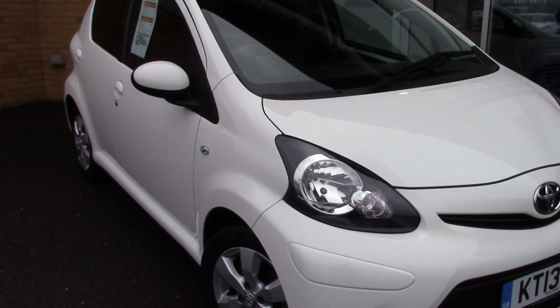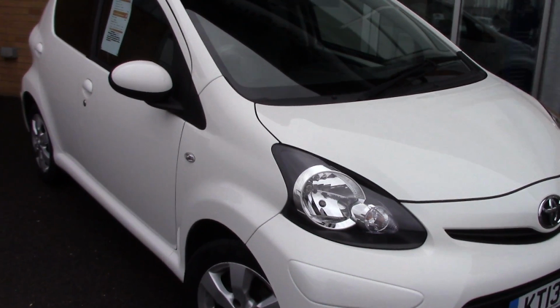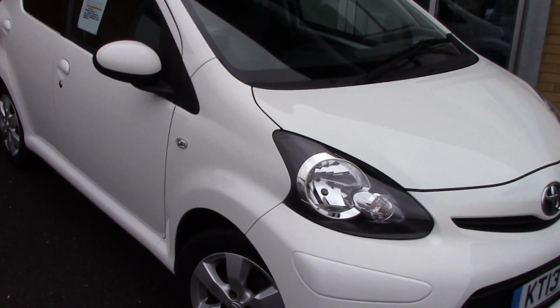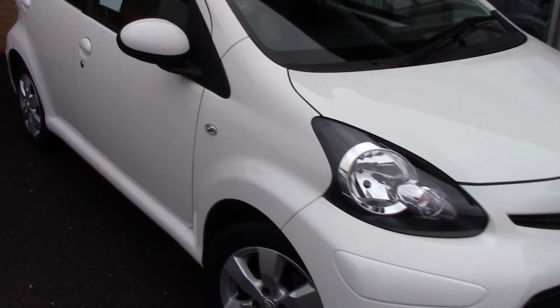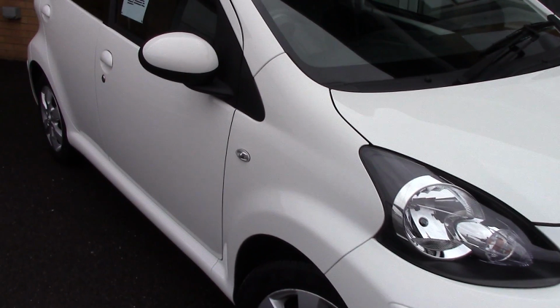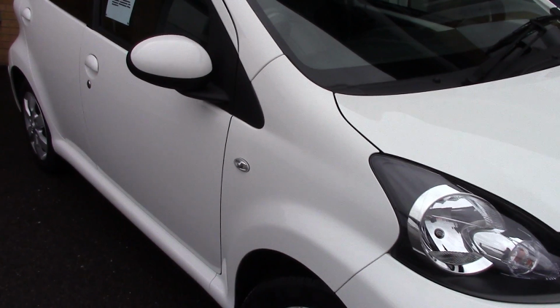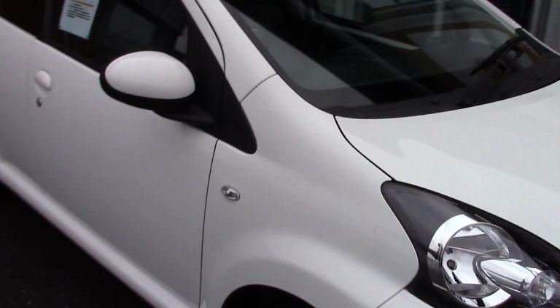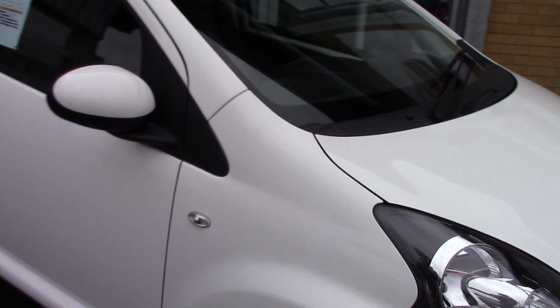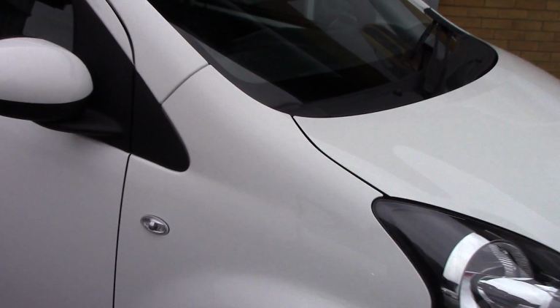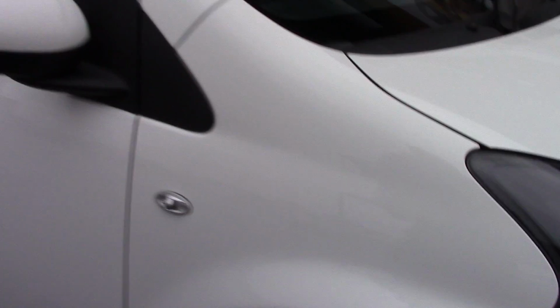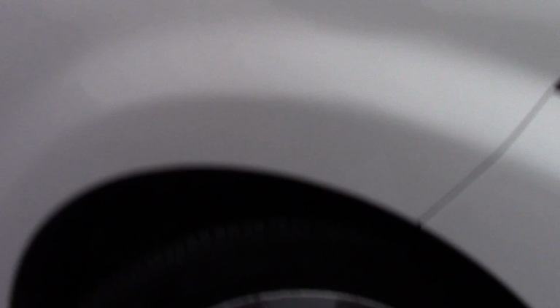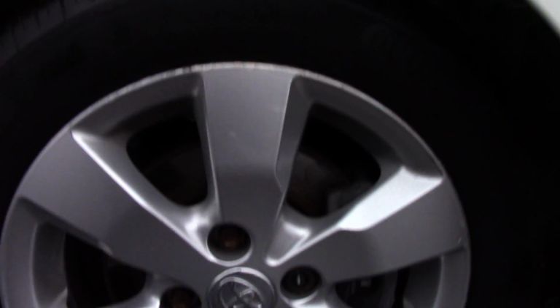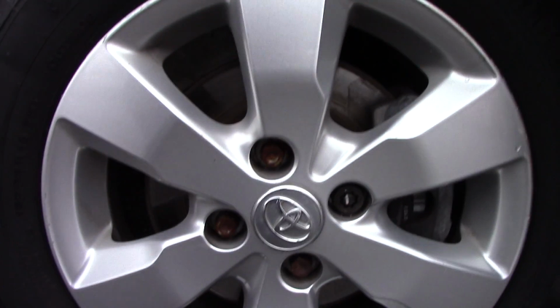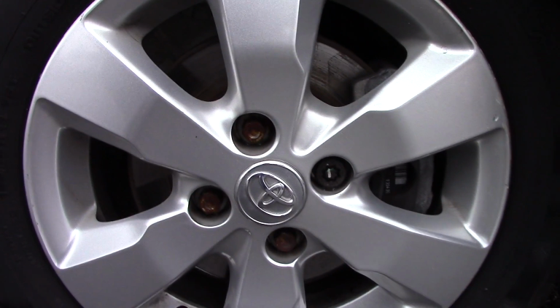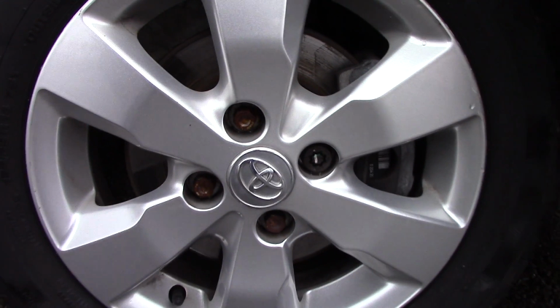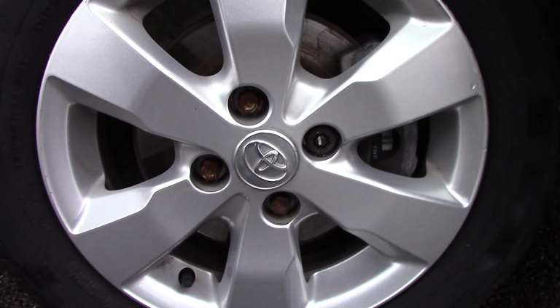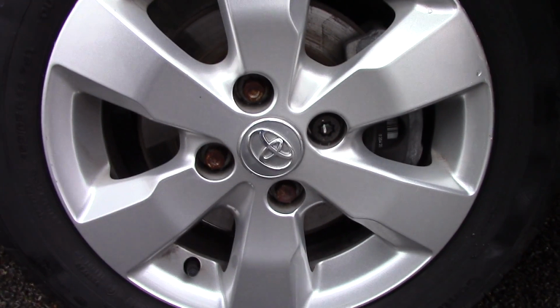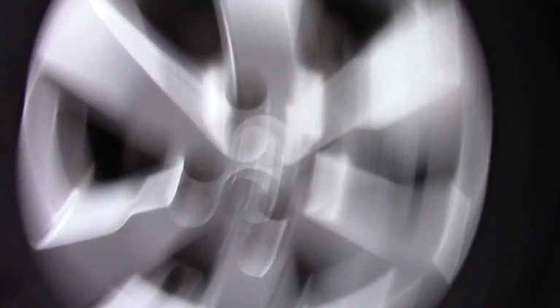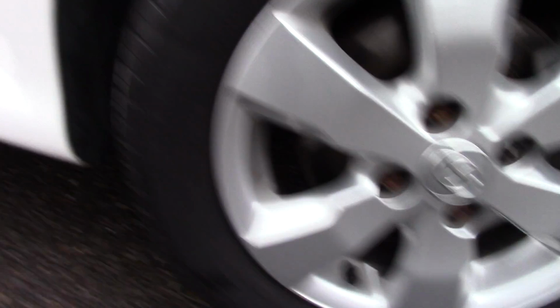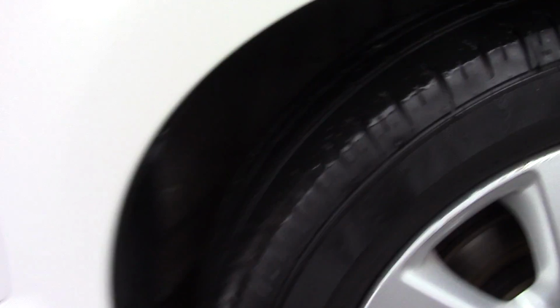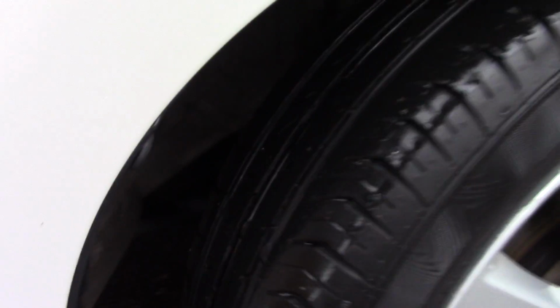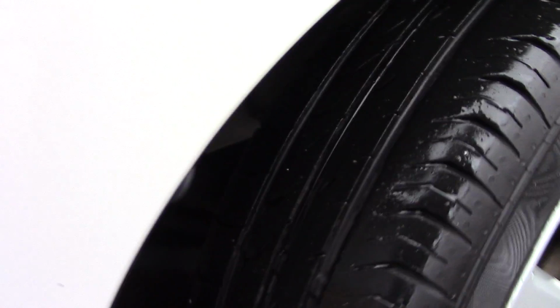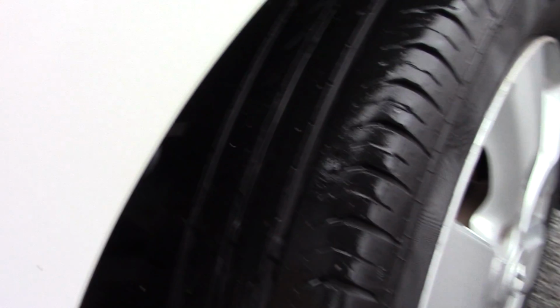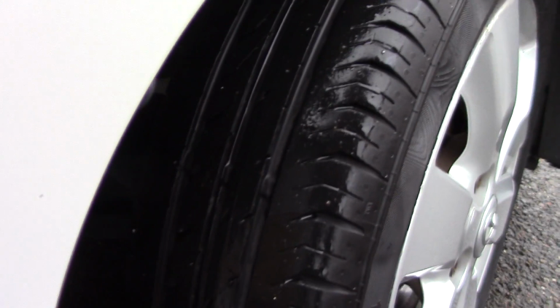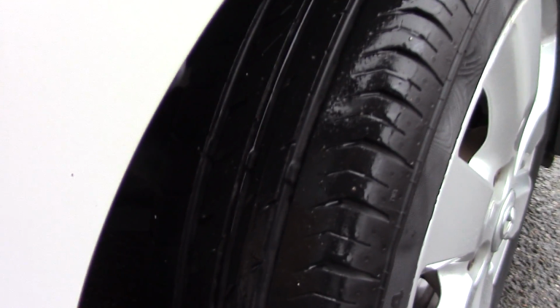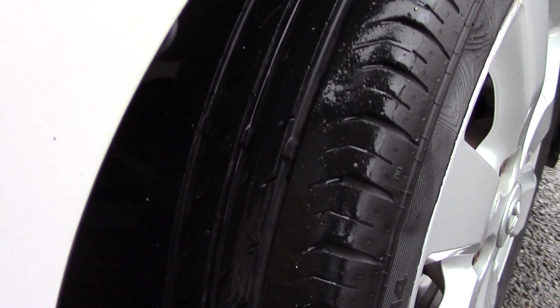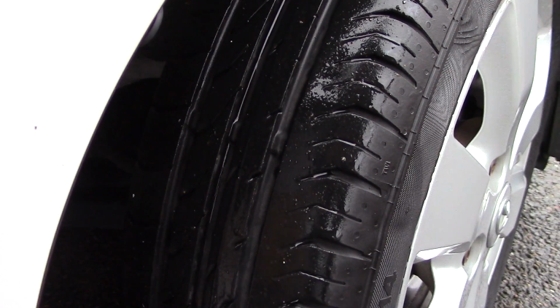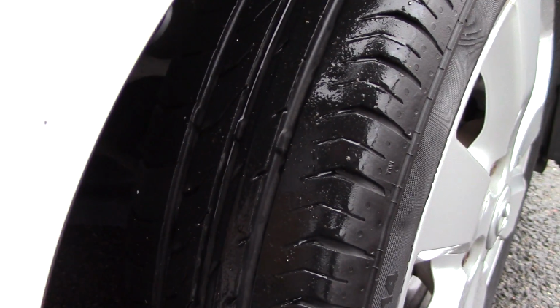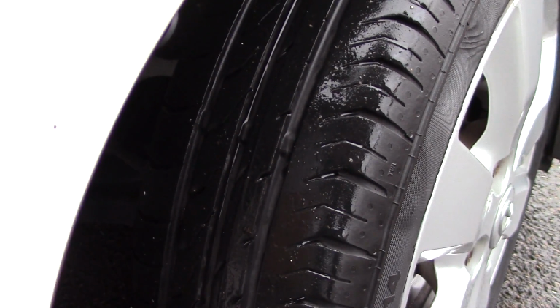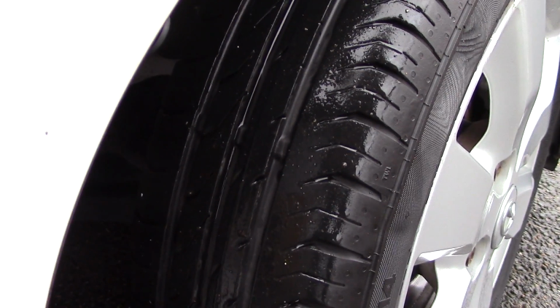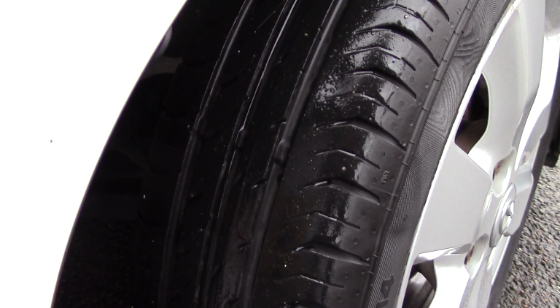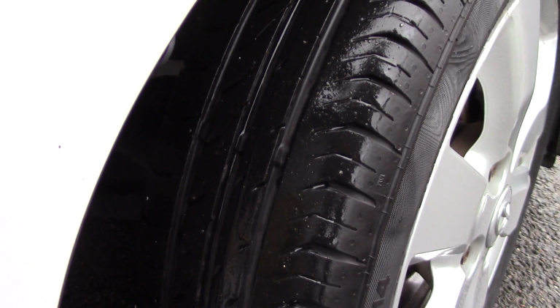This vehicle has had two previous owners. Down here we can get a look at the alloy wheels and compare it to a new tyre which is 8mm. These are 6mm on the front and 7mm and 6mm on the rear.